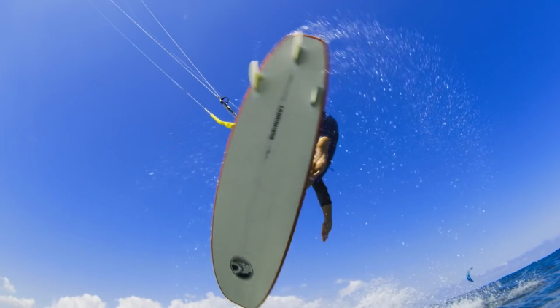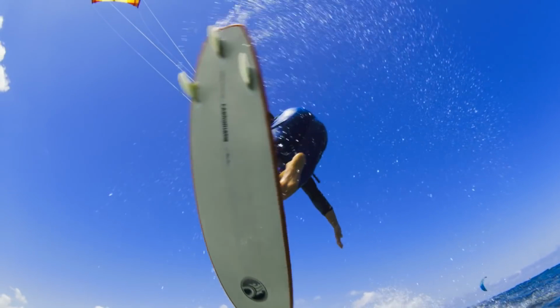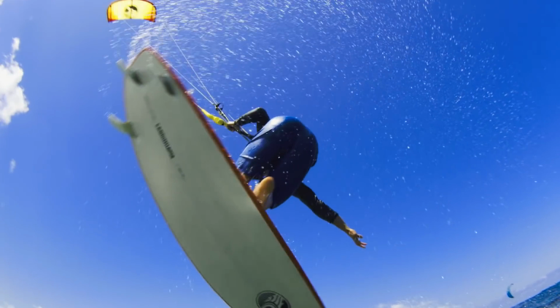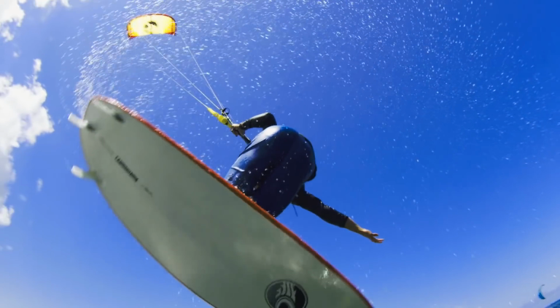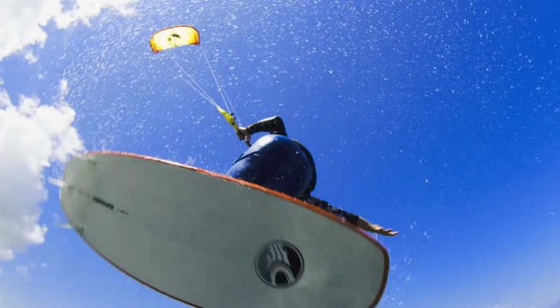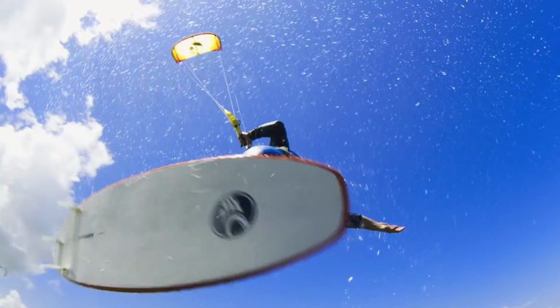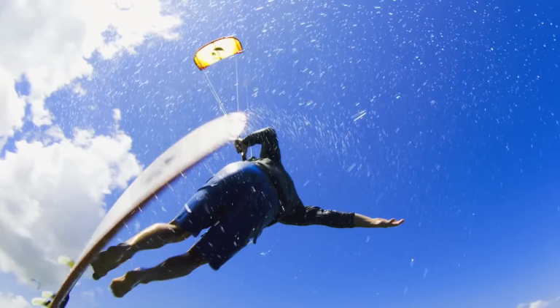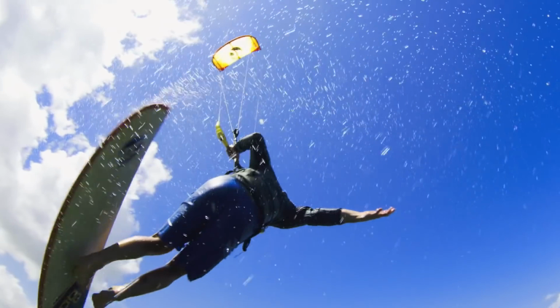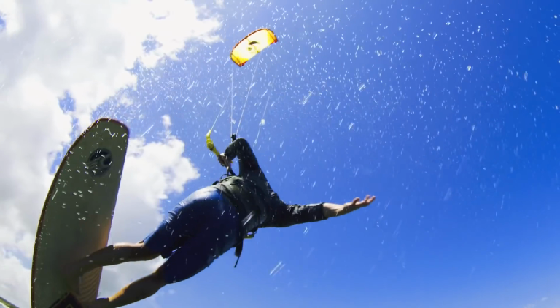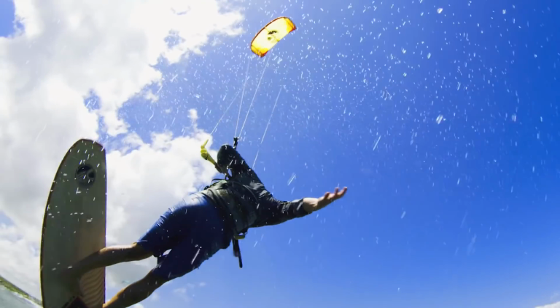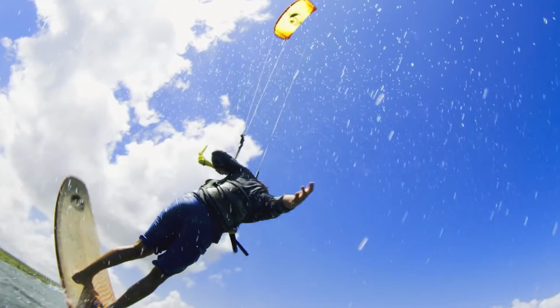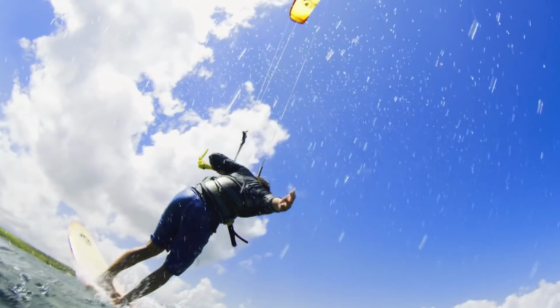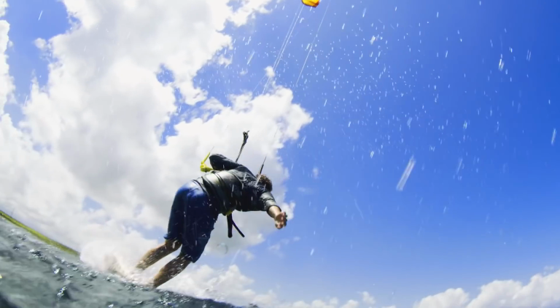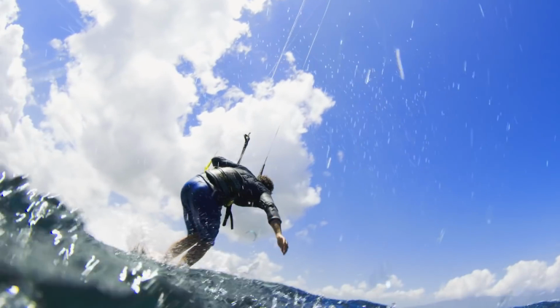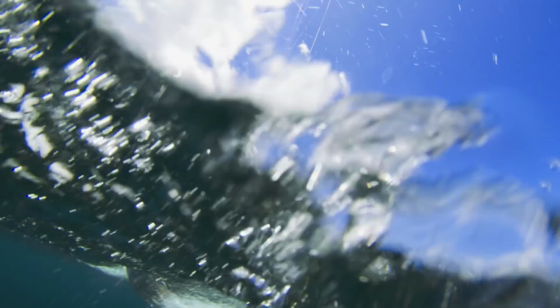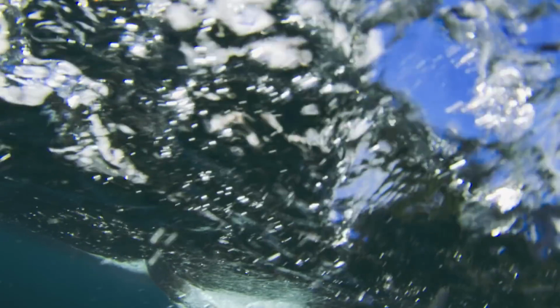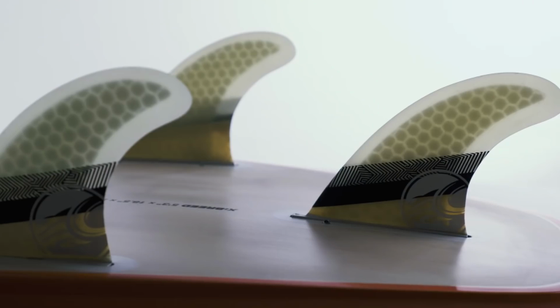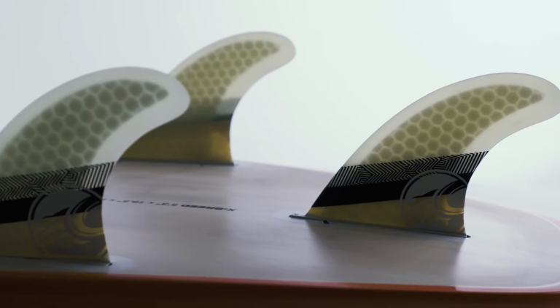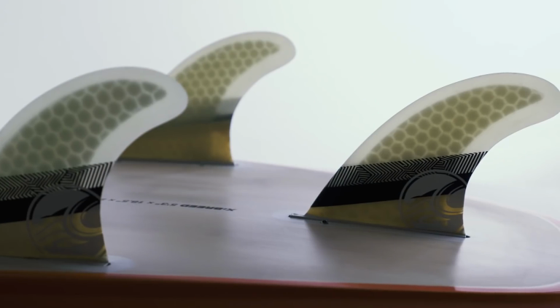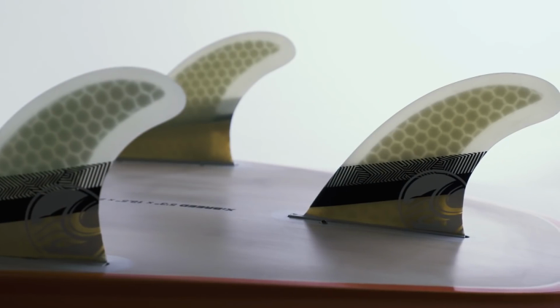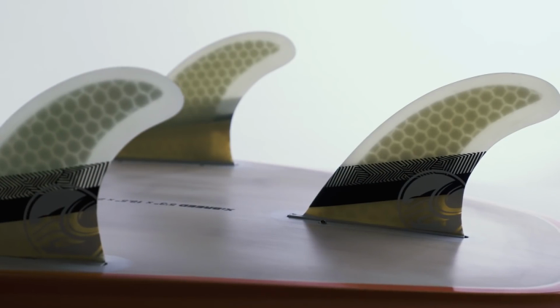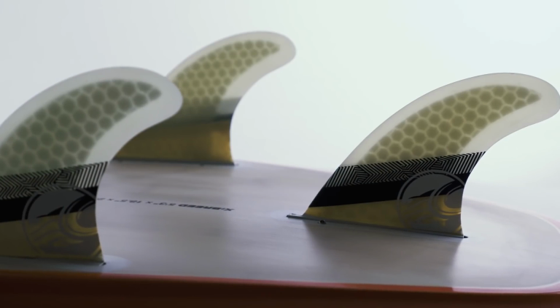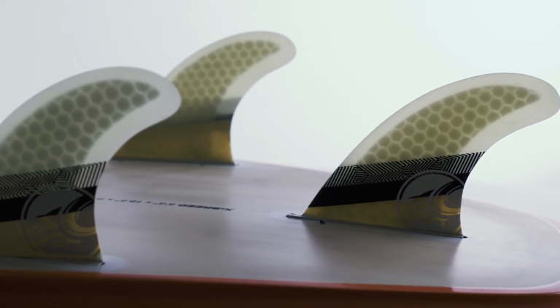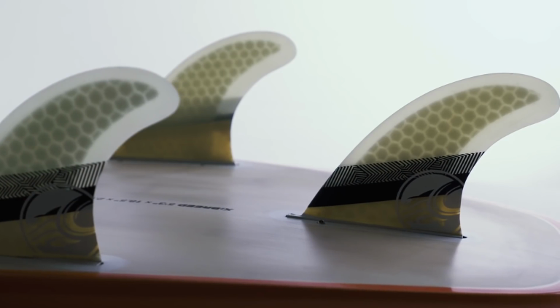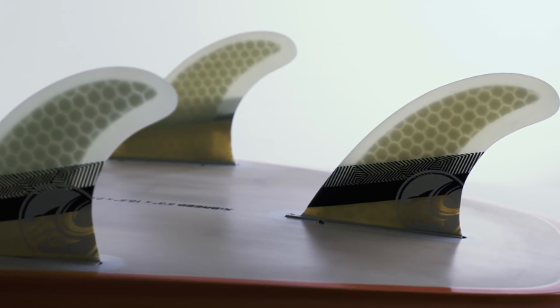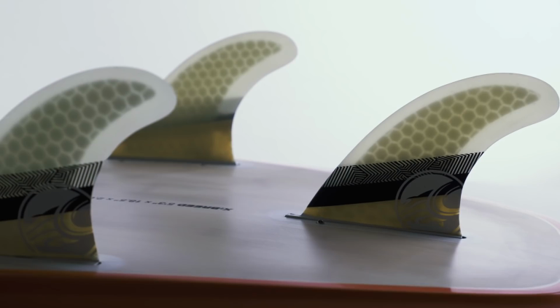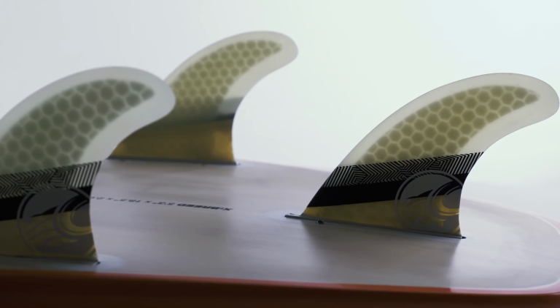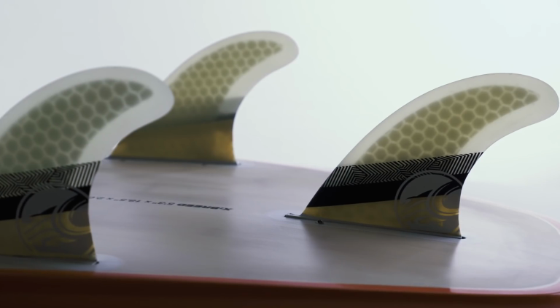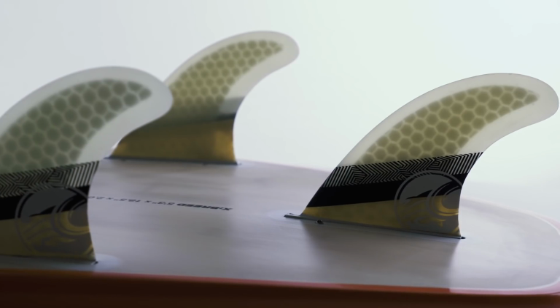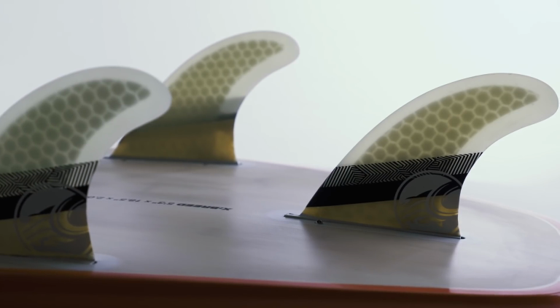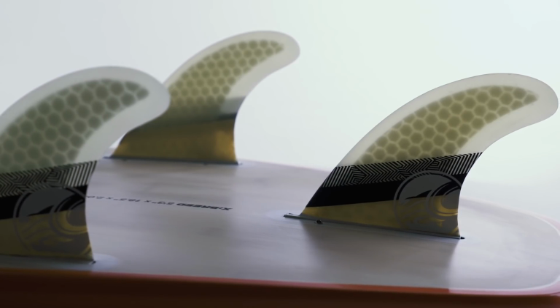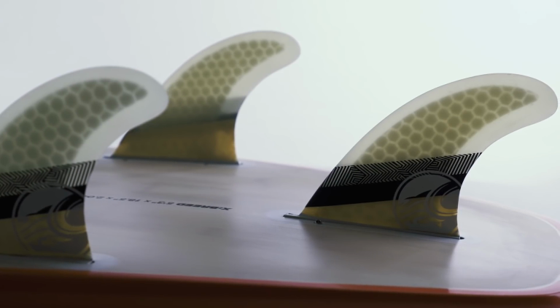In the air, the increased area of the nose helps to keep the board pressed to your feet. With the twin tip shape you can land it forwards, backwards, or any way you like.